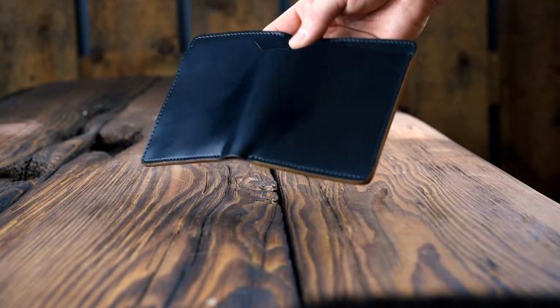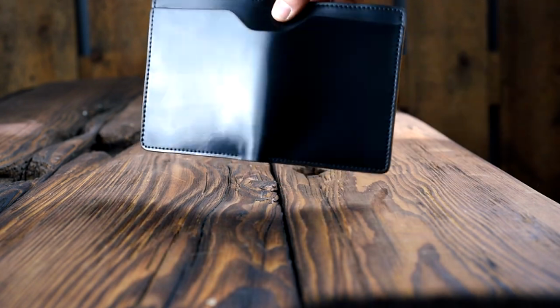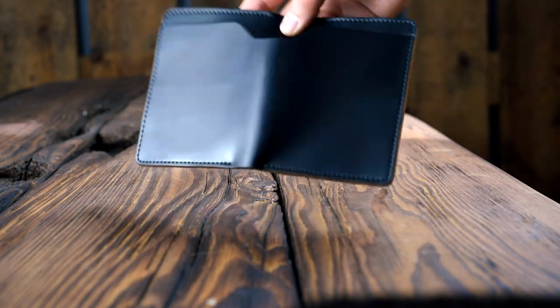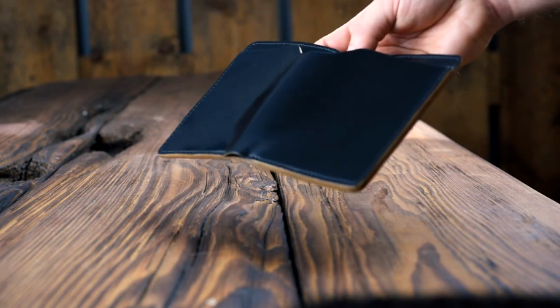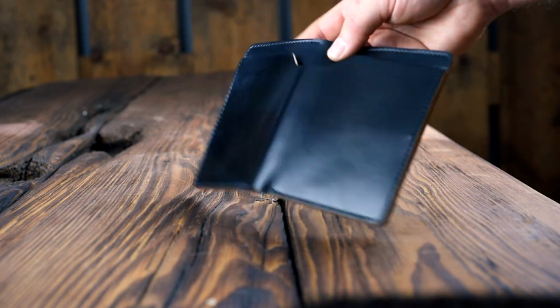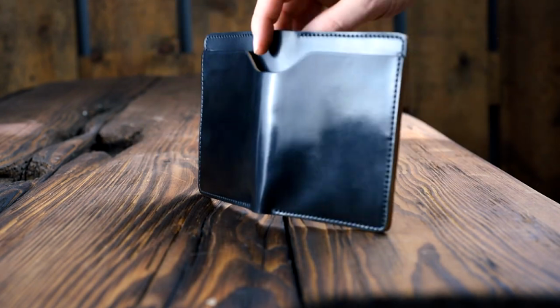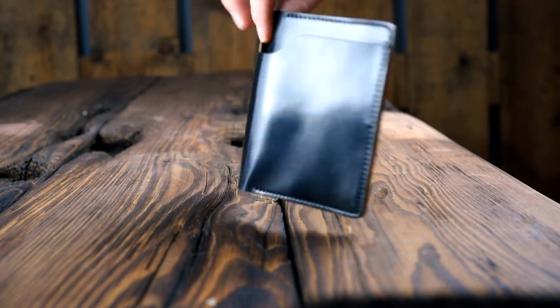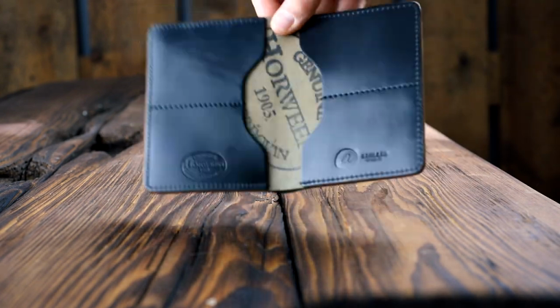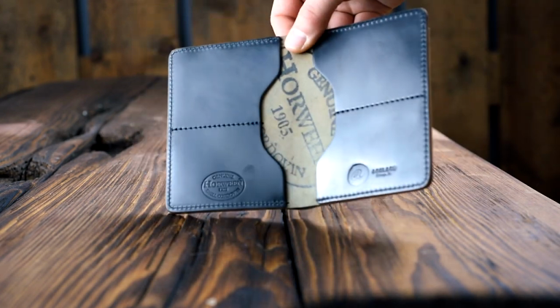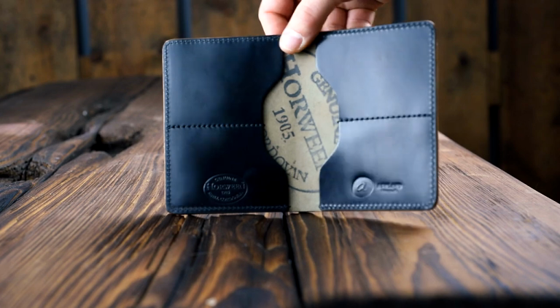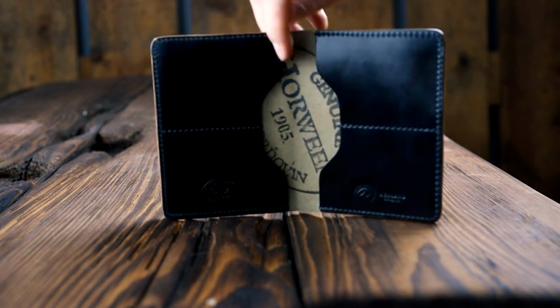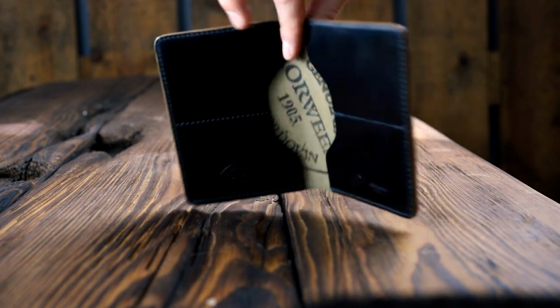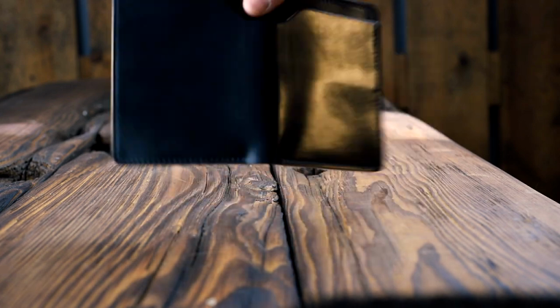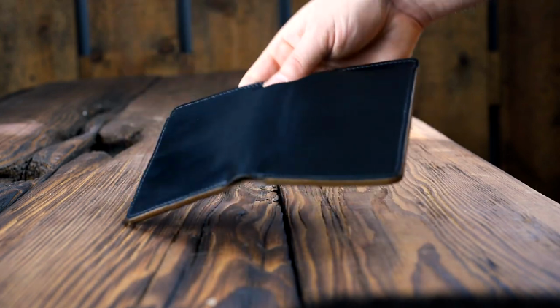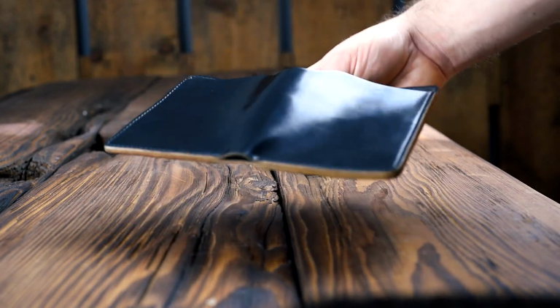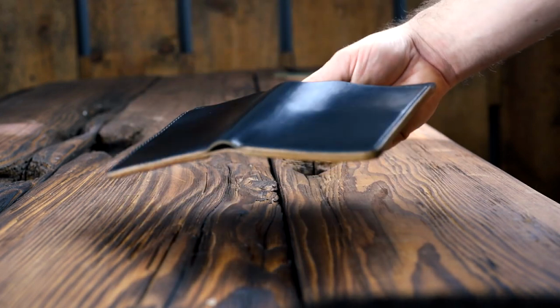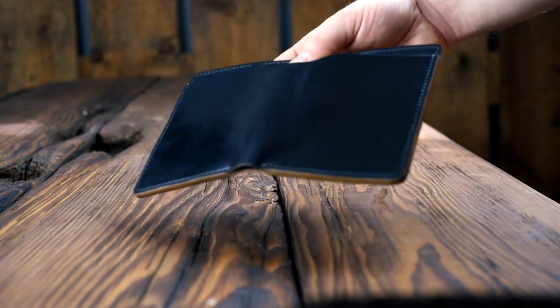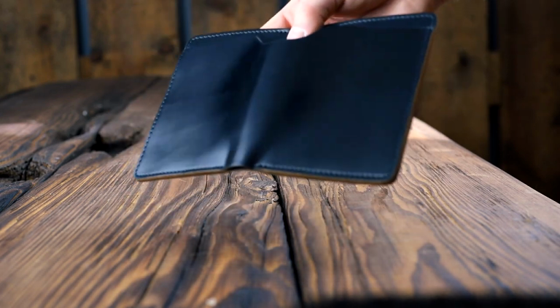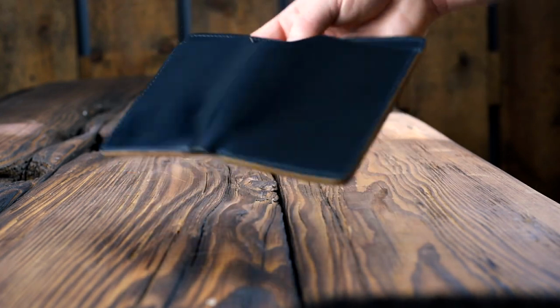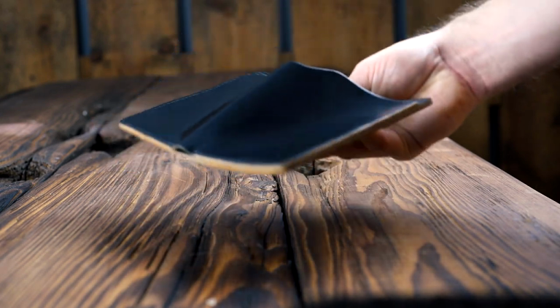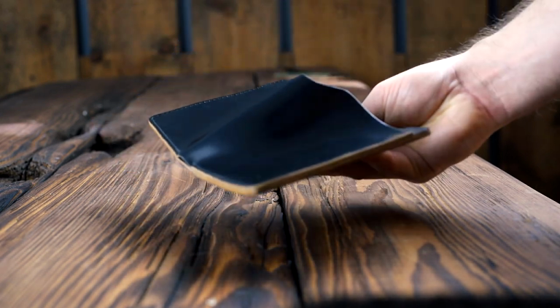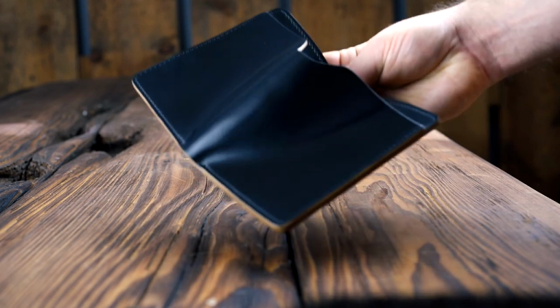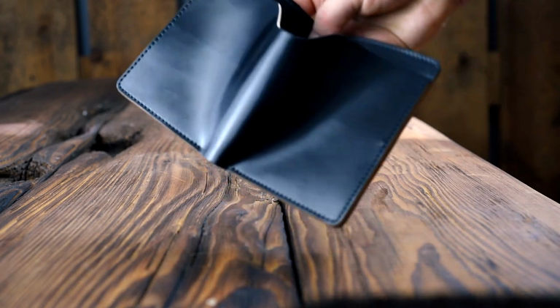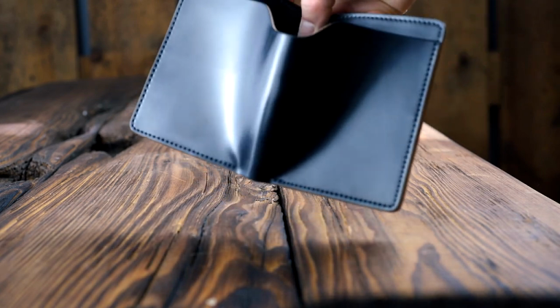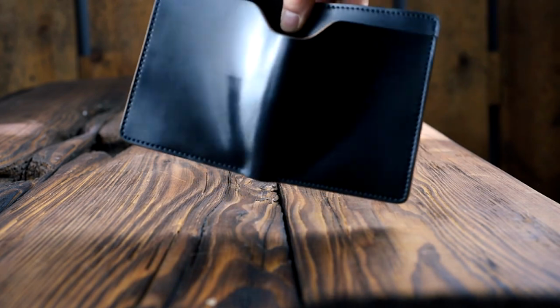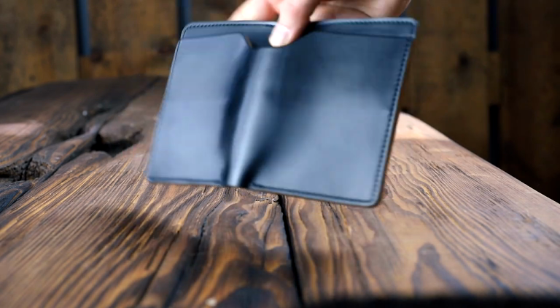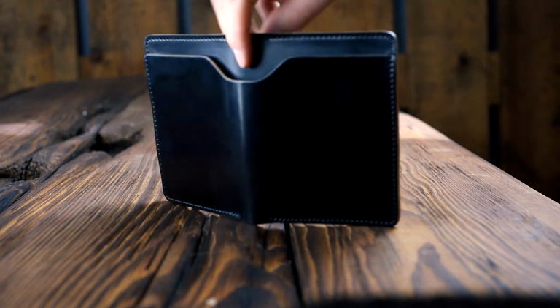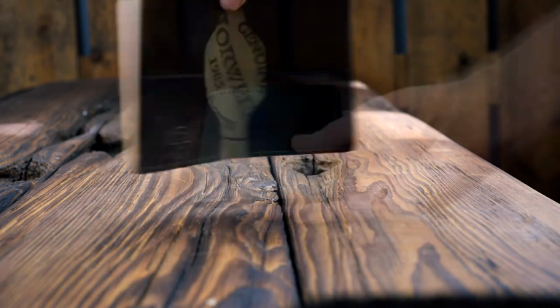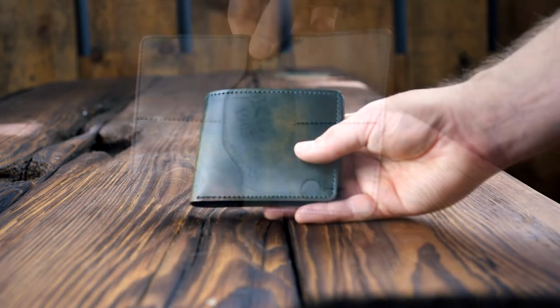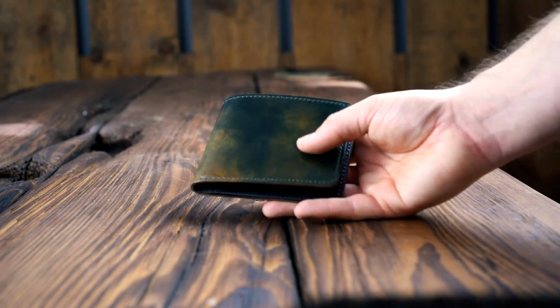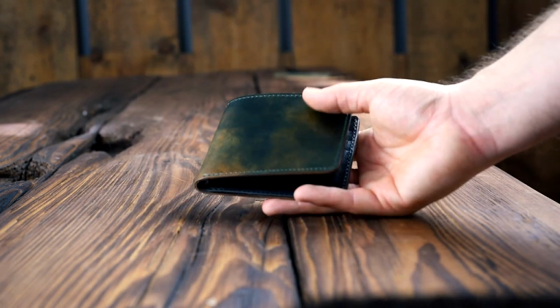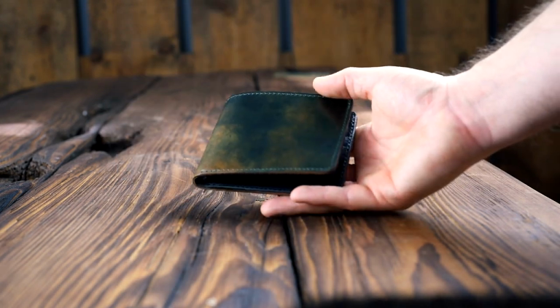Here's another super sleek Fat Herbie in black shell cordovan. I've been really into the sleekness of the black shells recently — it just makes all the curves look really neat.